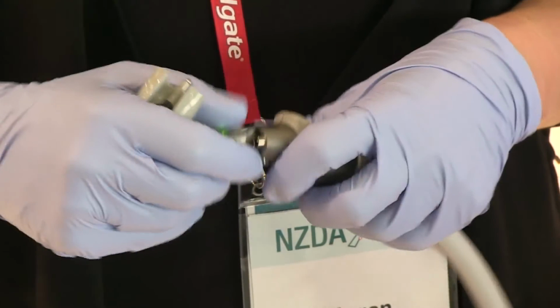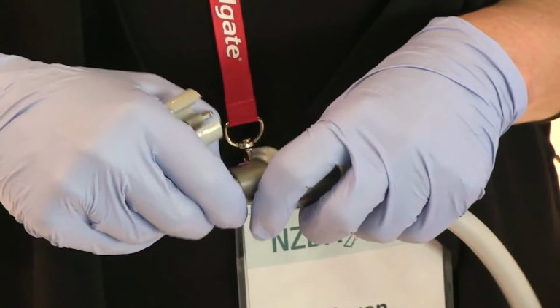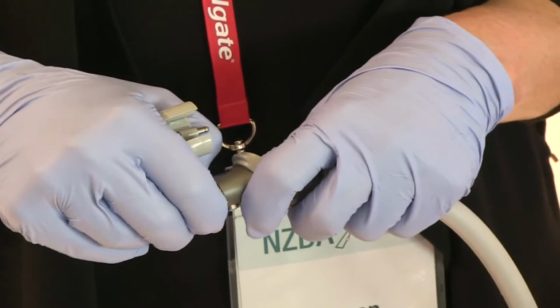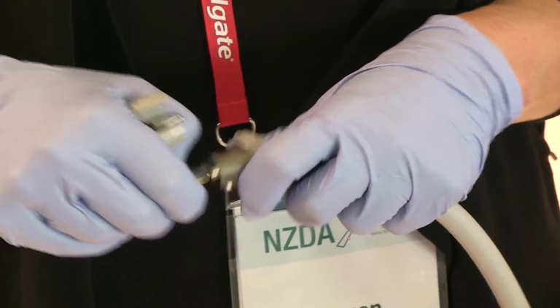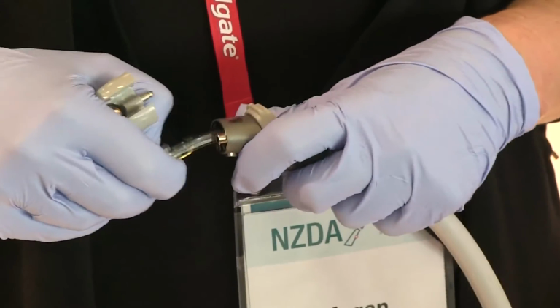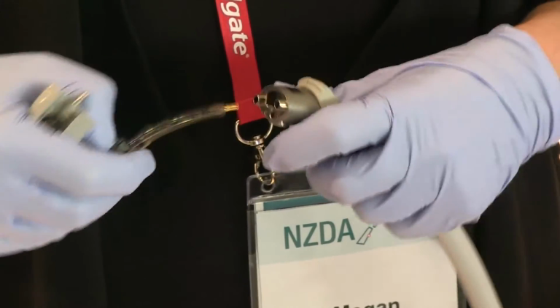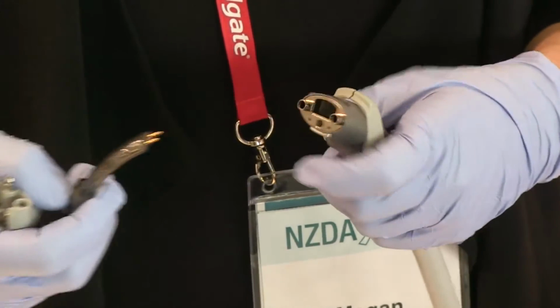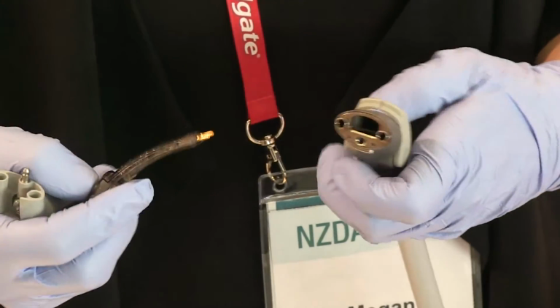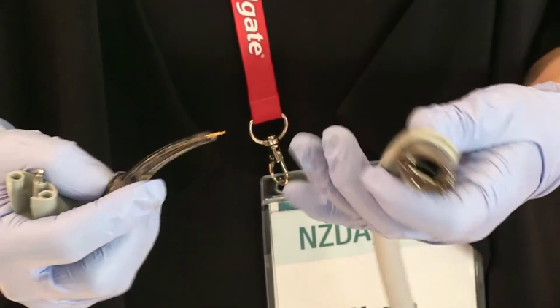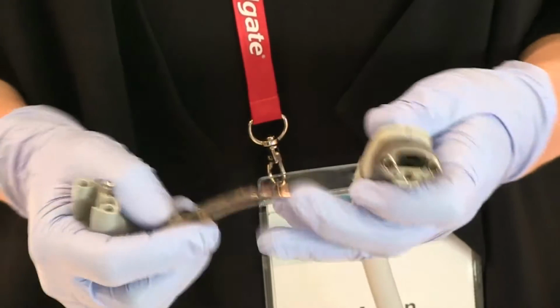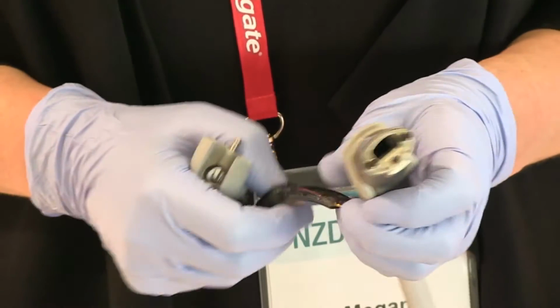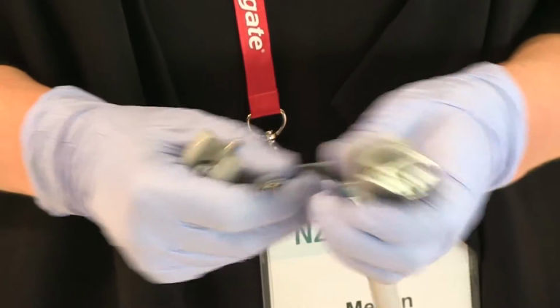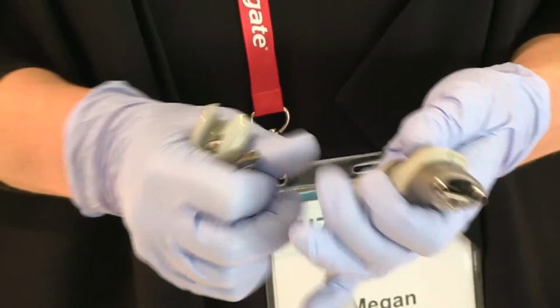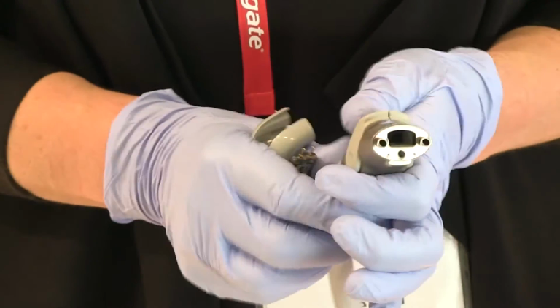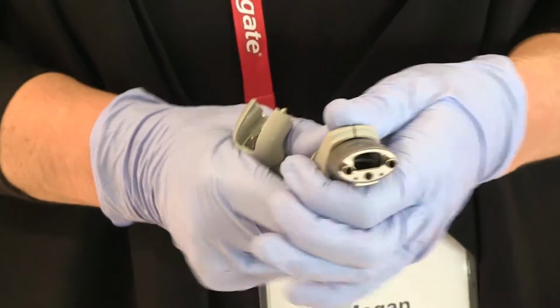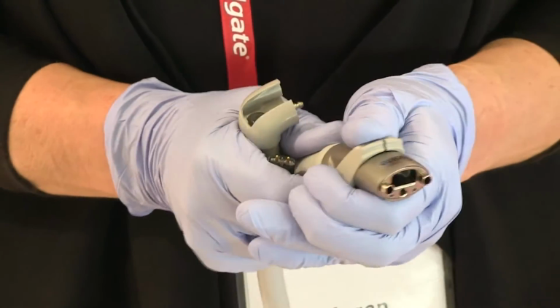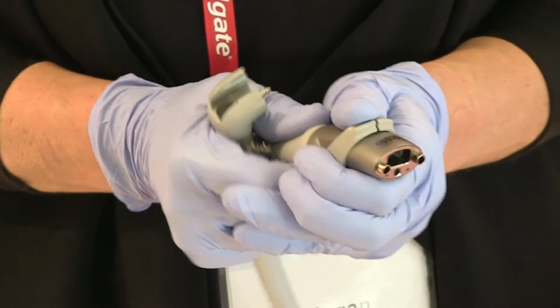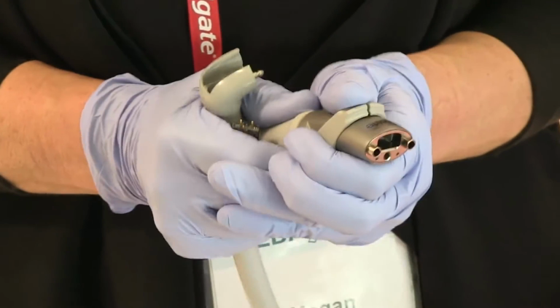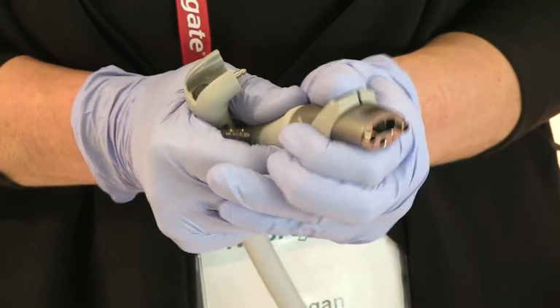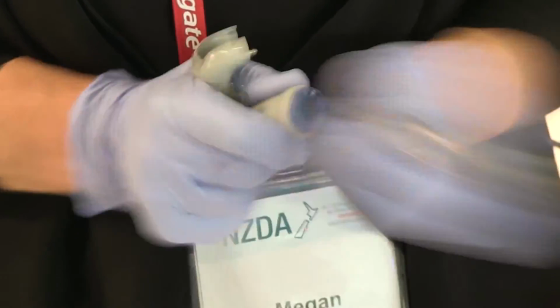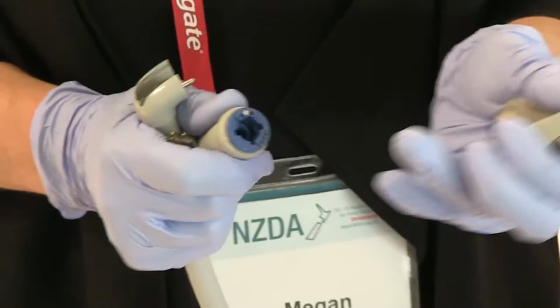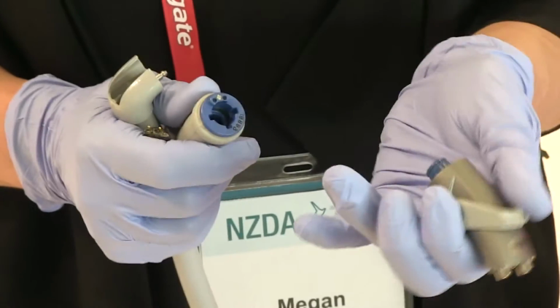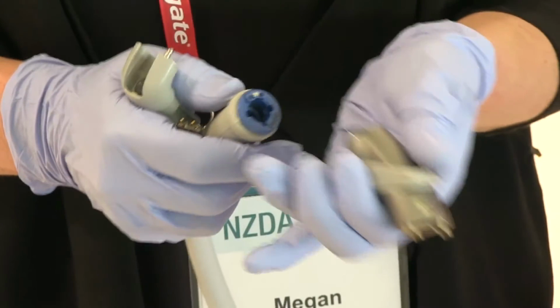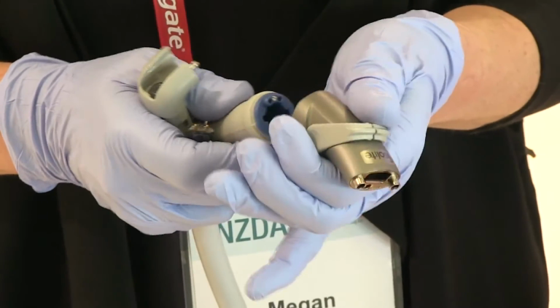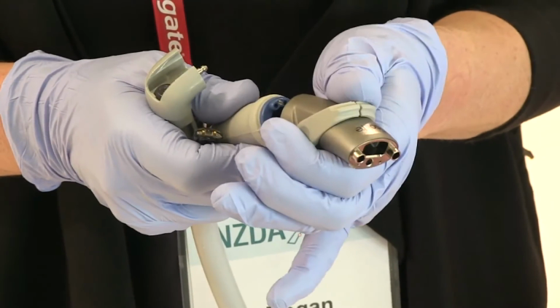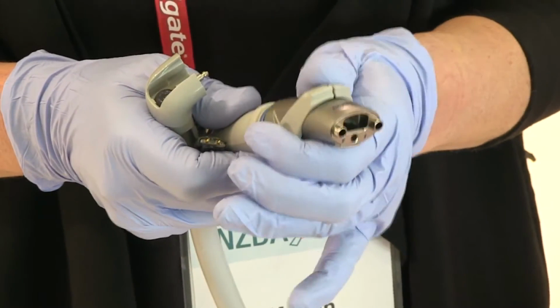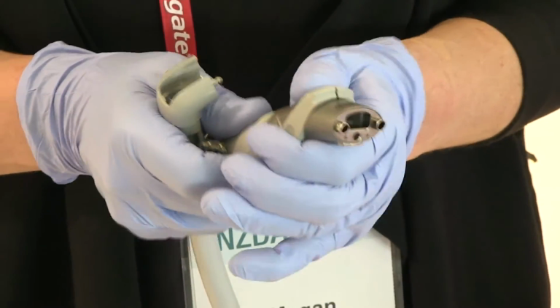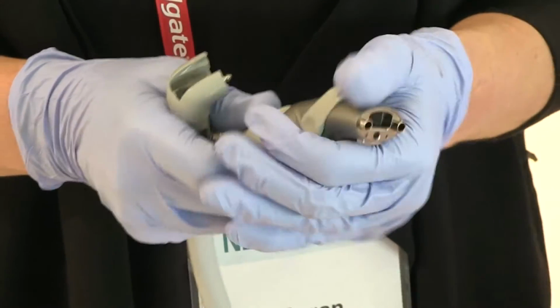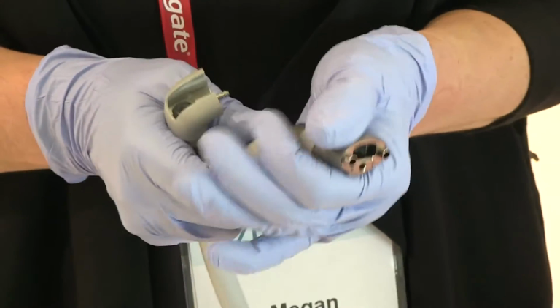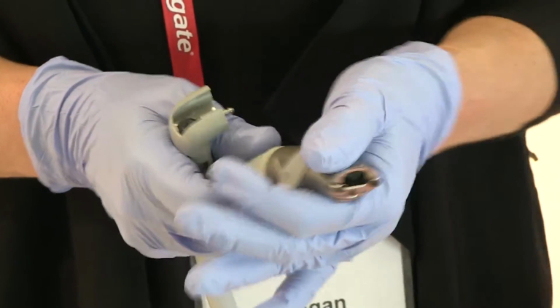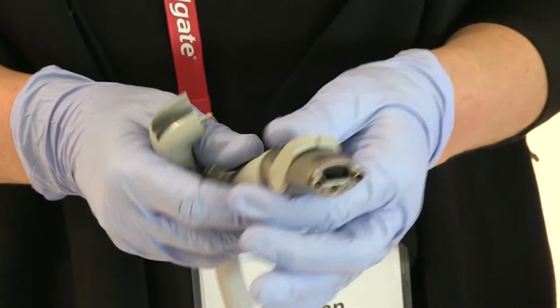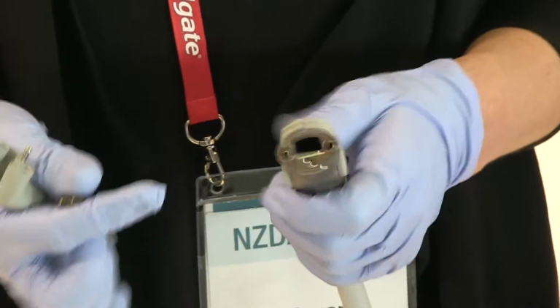This is a light guide, which is really the microprocessor — this is the brains of the whole piece. It's completely silicone molded, so it's safe in terms of sterilization and management, and it has a titanium head.